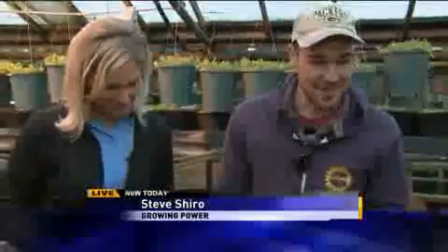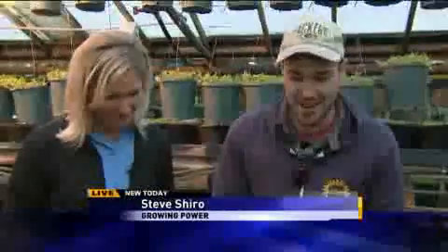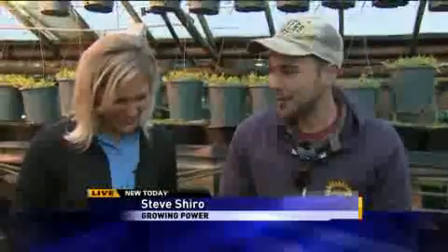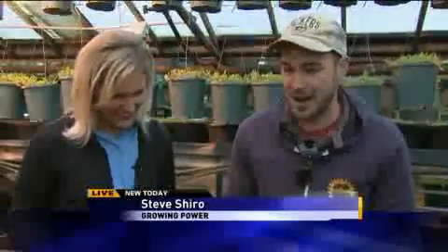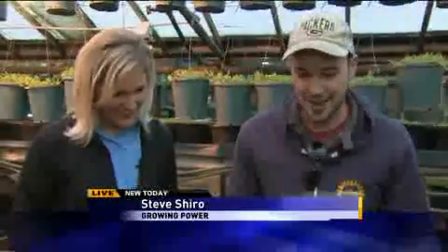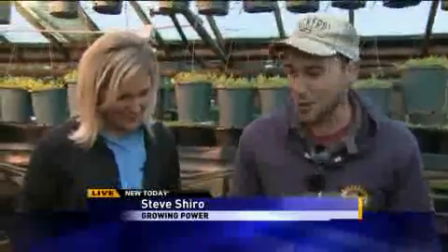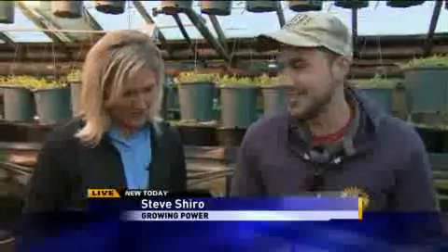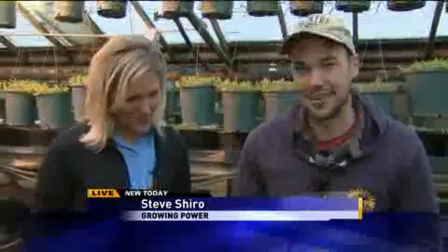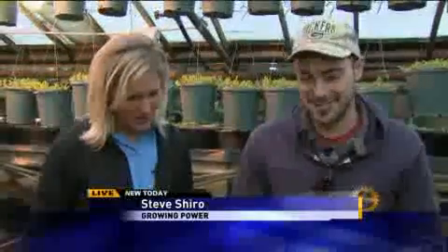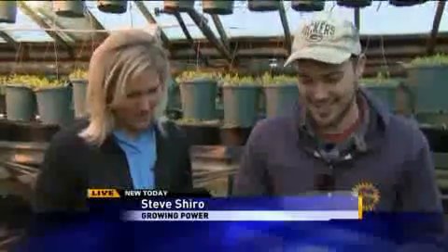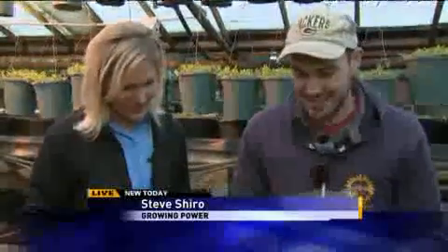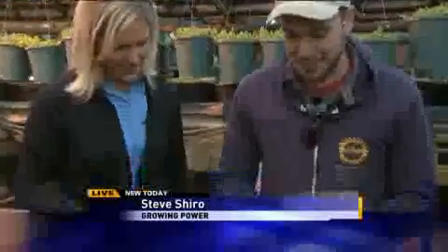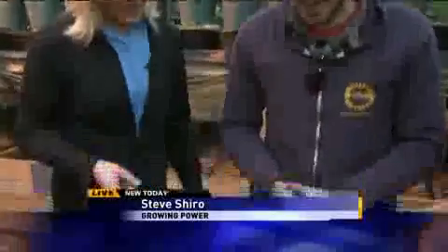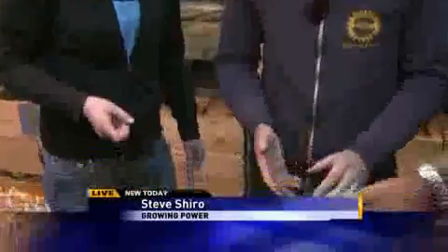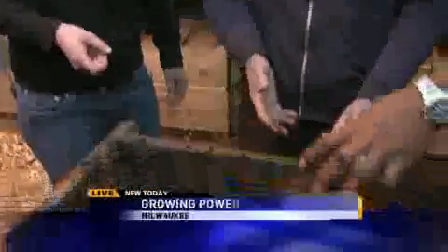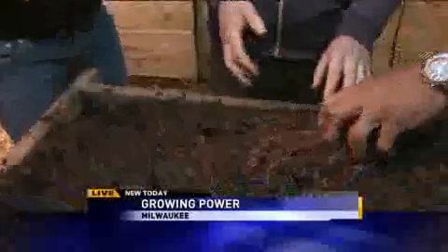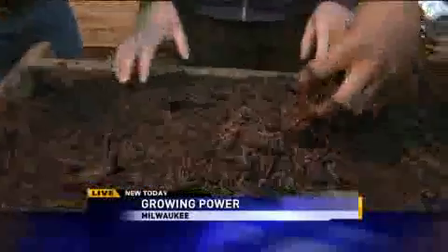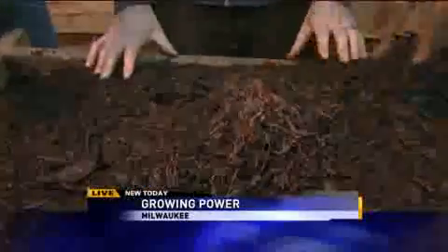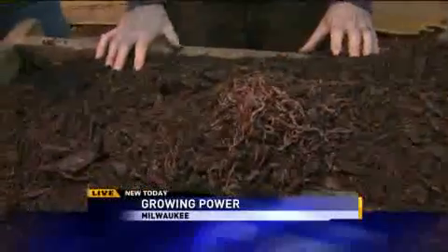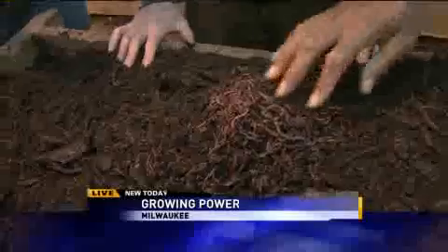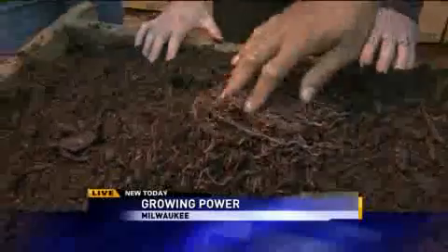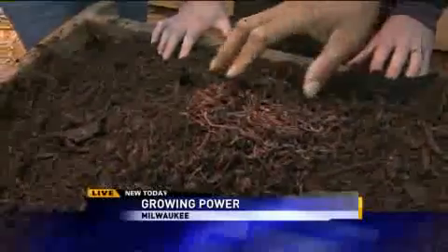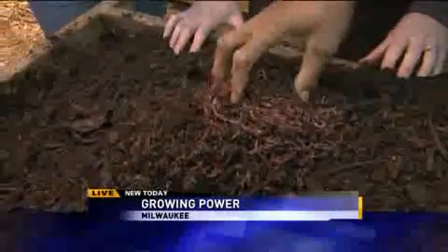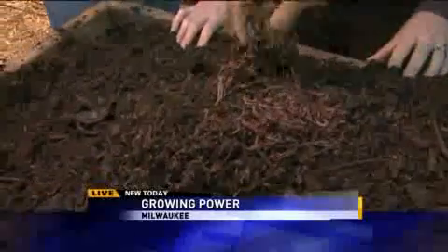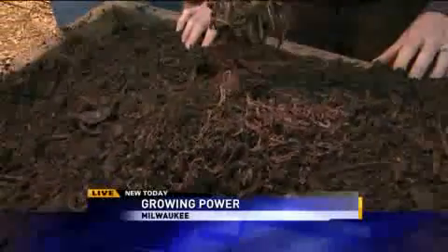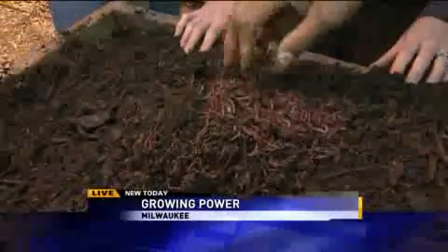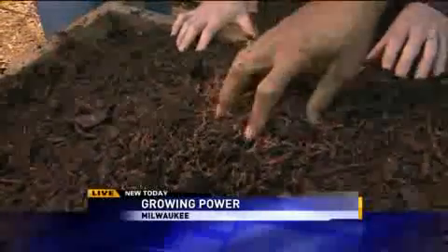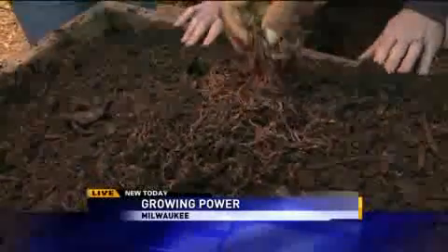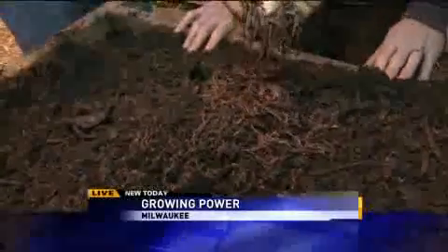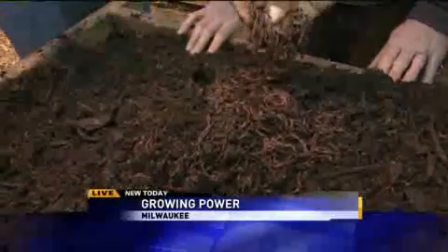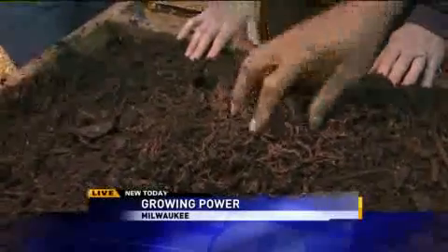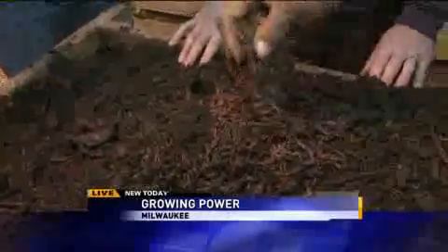Instead of an hour, it's about four months to finish this particular batch. And by the time it's done, there's four times more the amount of worms, too. They reproduce that quickly.